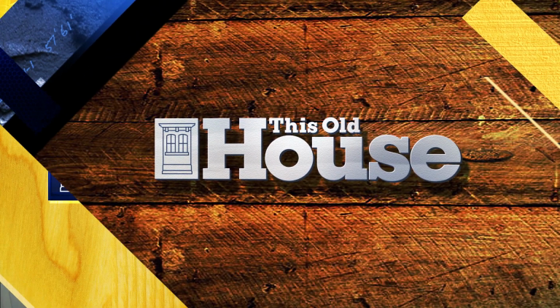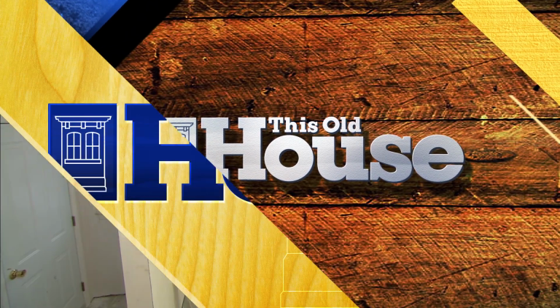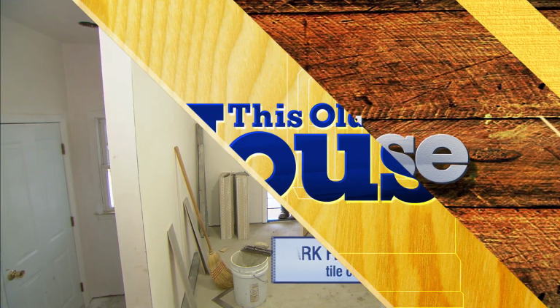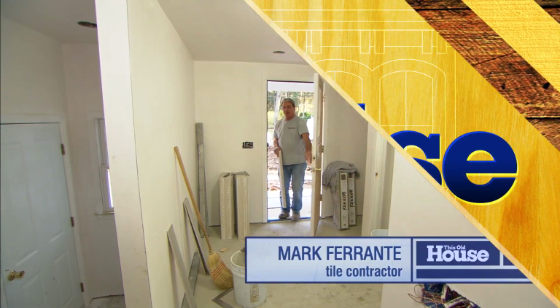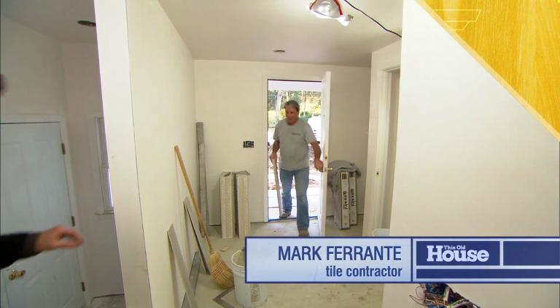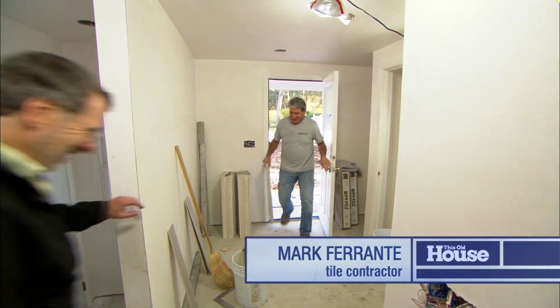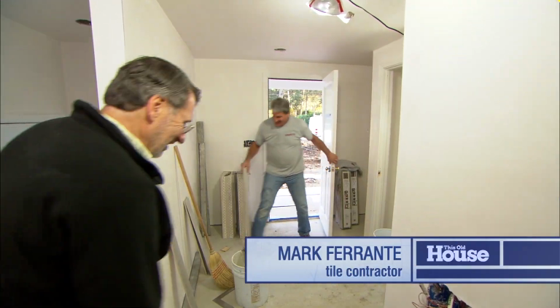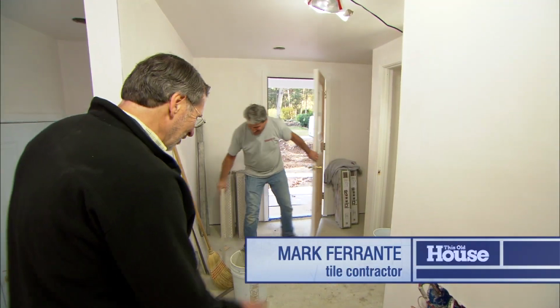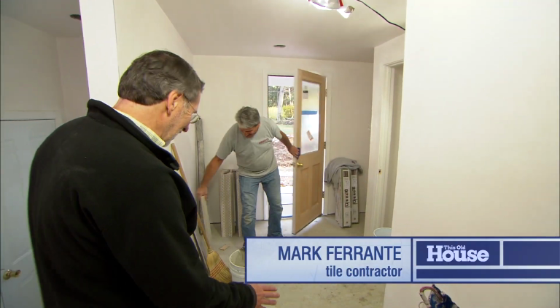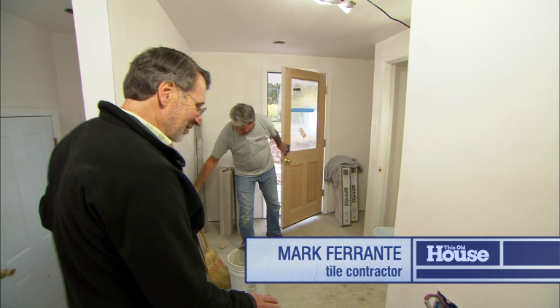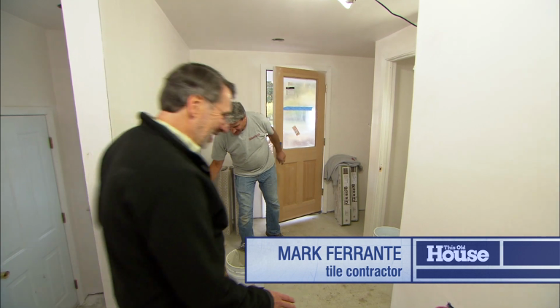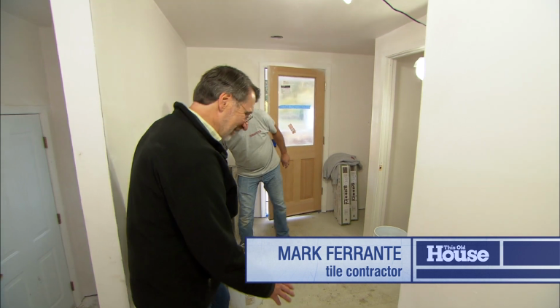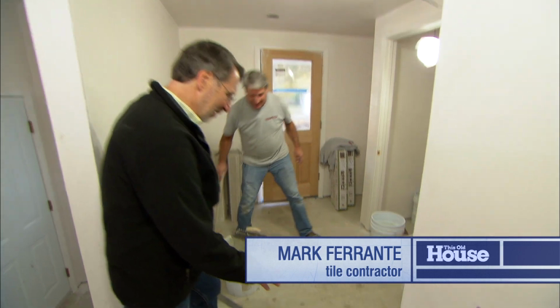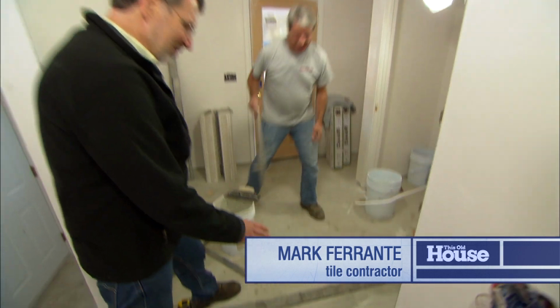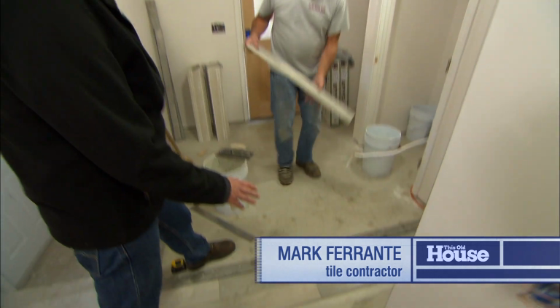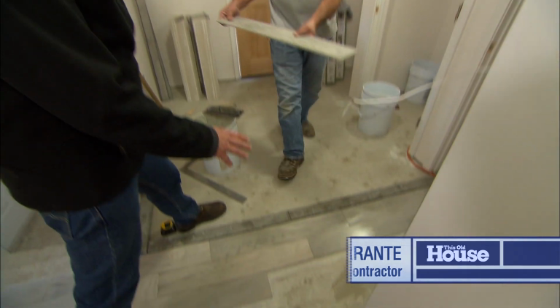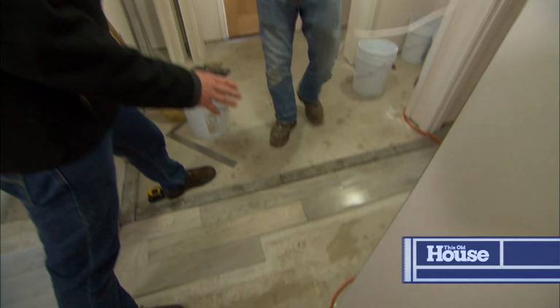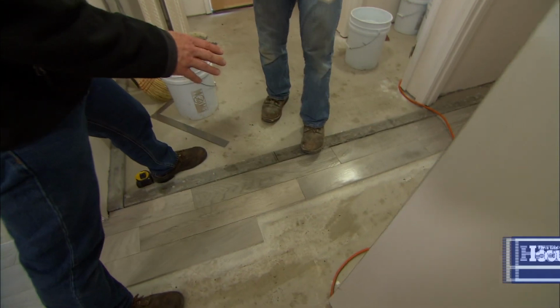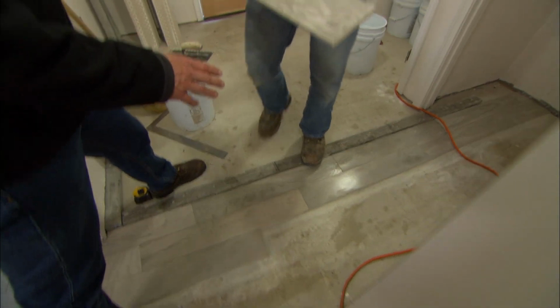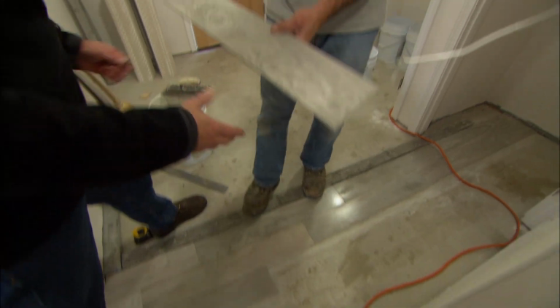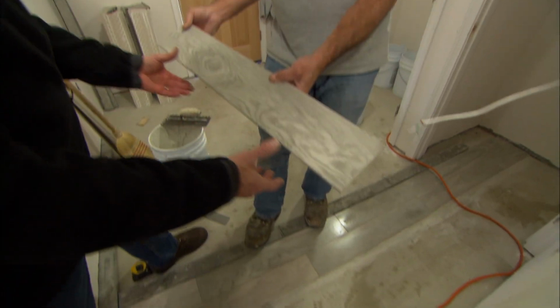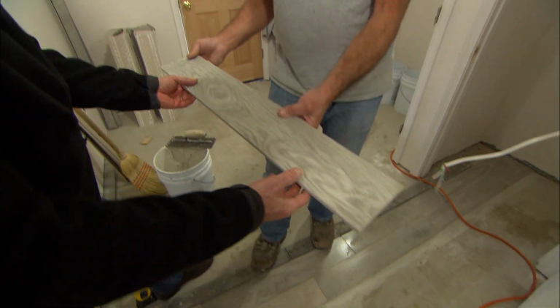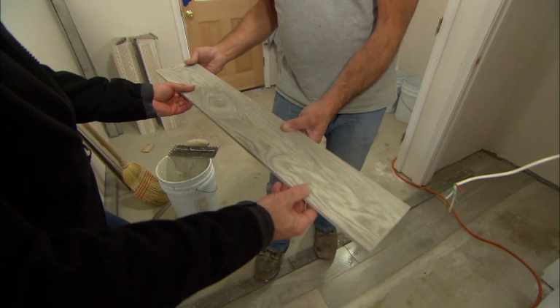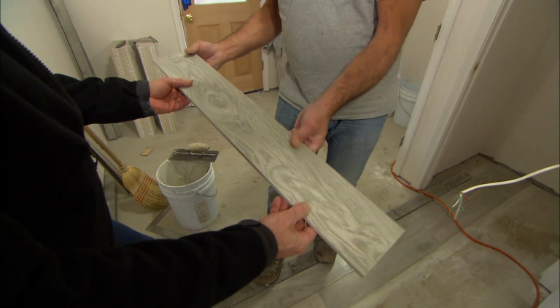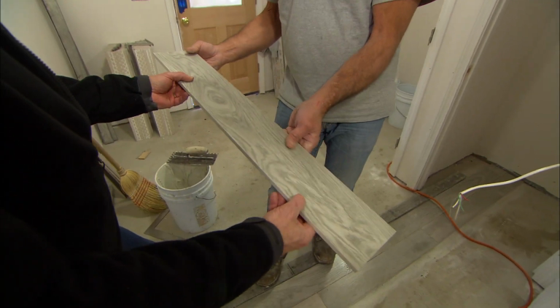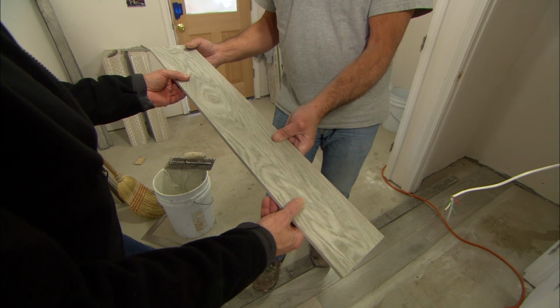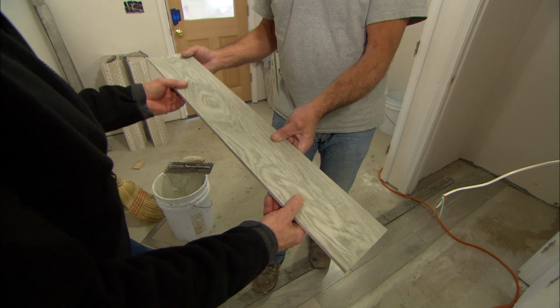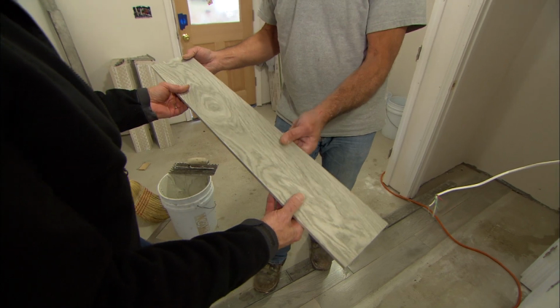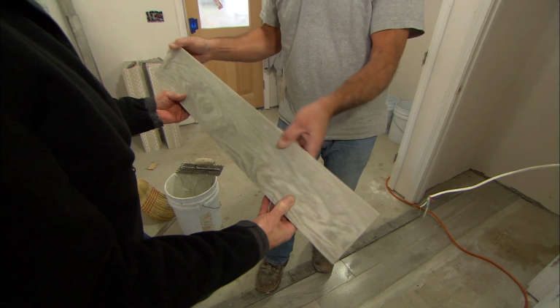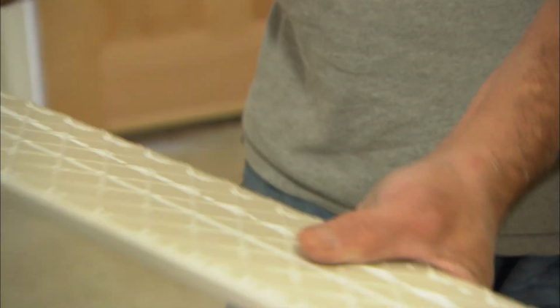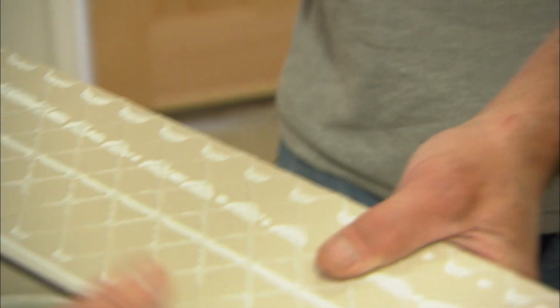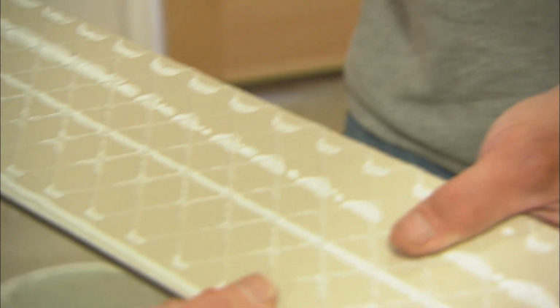Hey Mark. Hey Norm. Now I know you're putting down ceramic tile here in the mudroom, but I've never seen ceramic tile that has the look of wood. Look at that. What is this? A piece of porcelain. Really? 5 by 32.